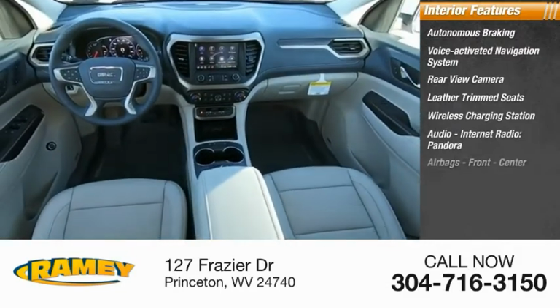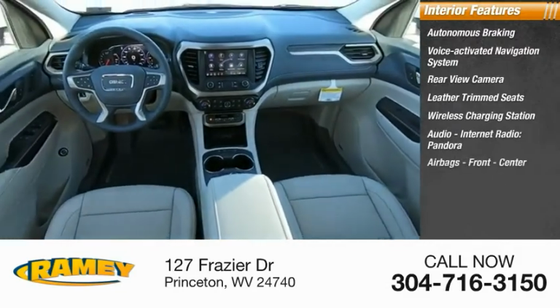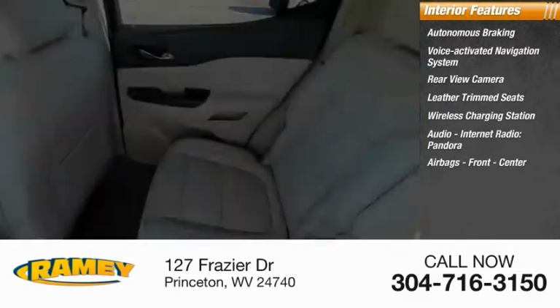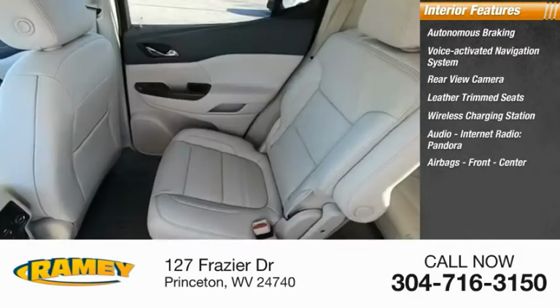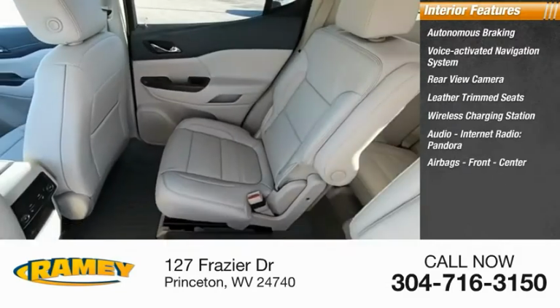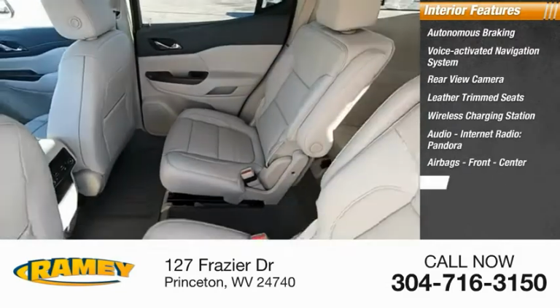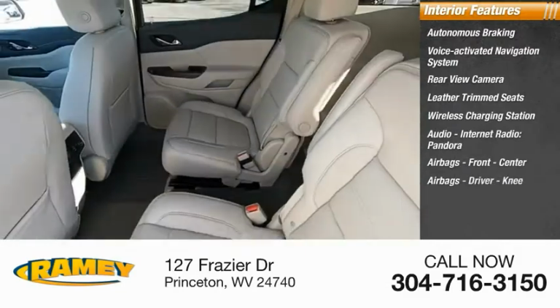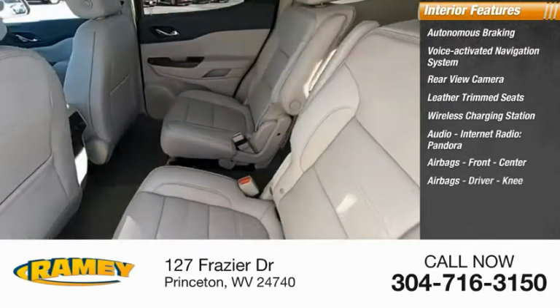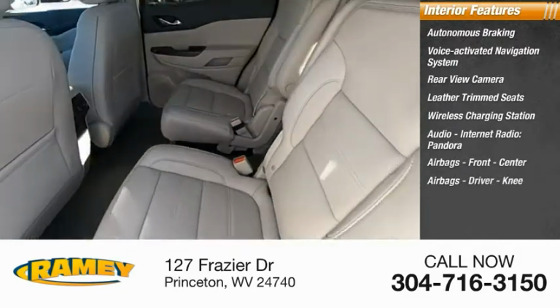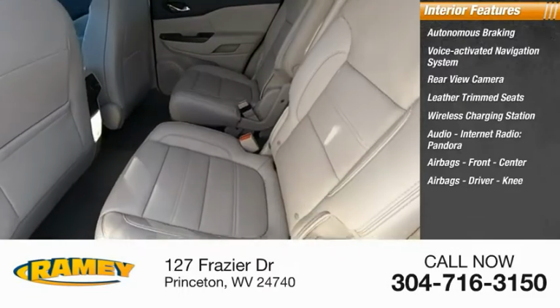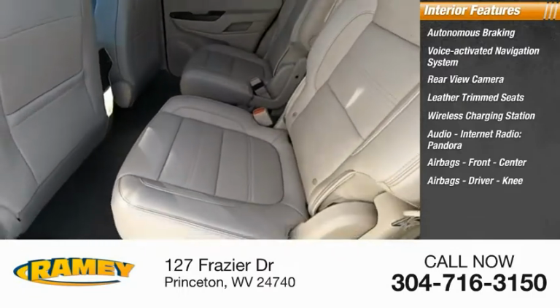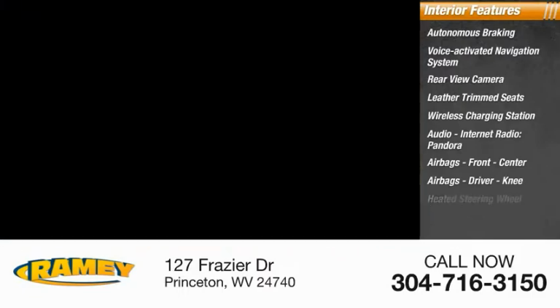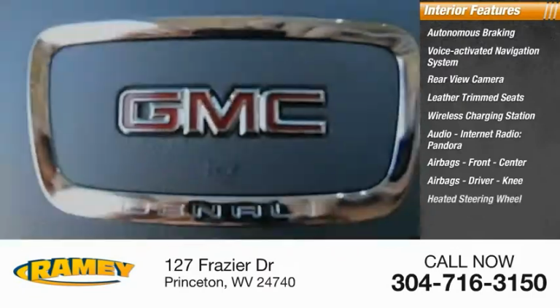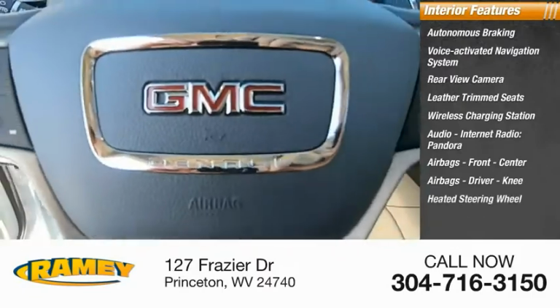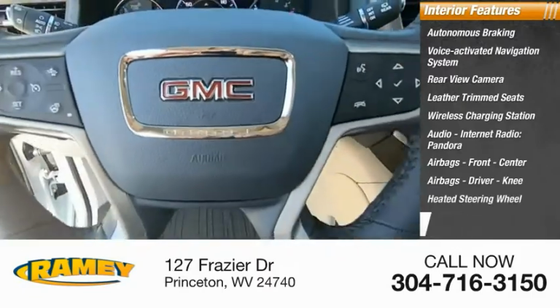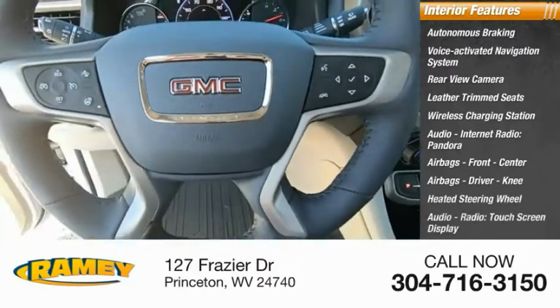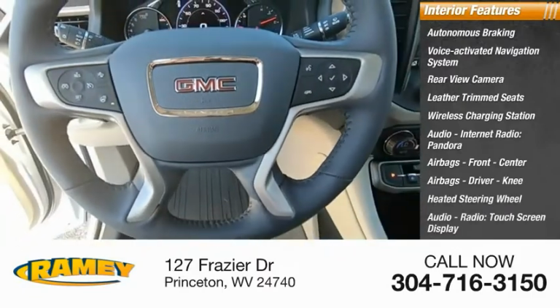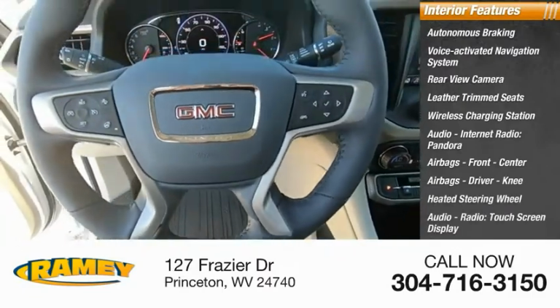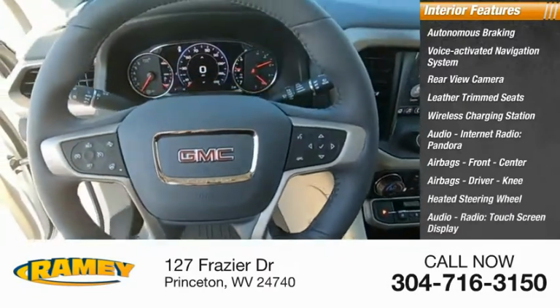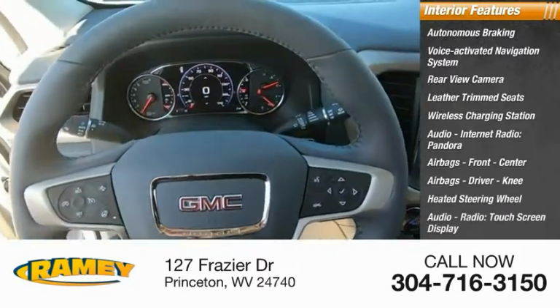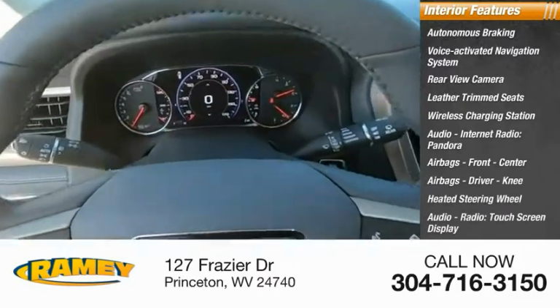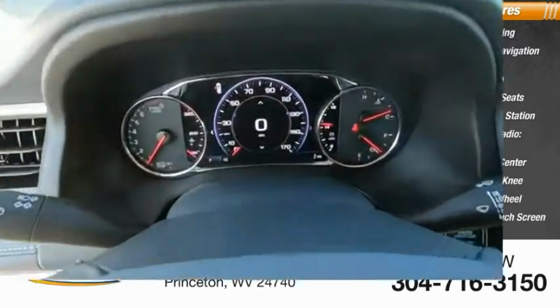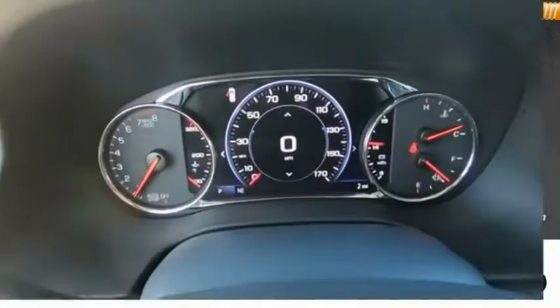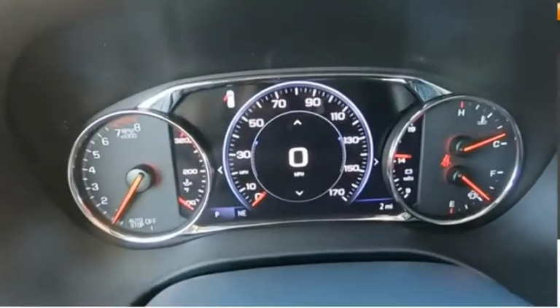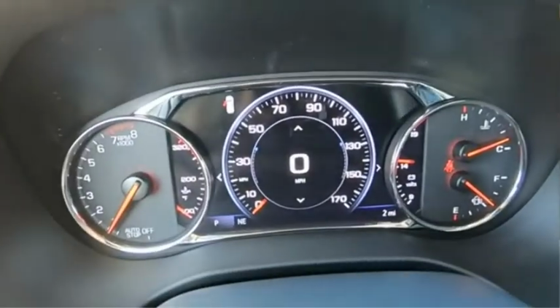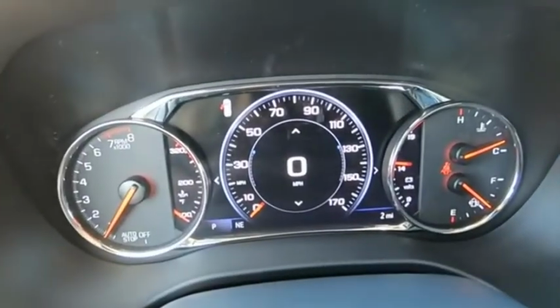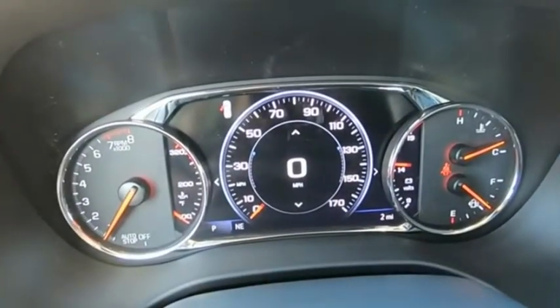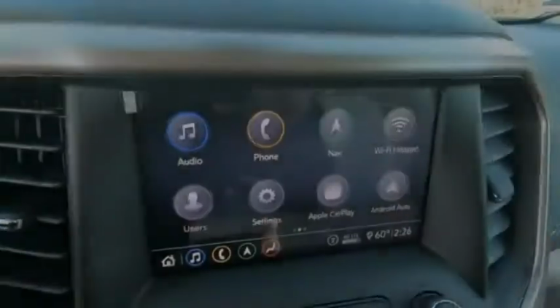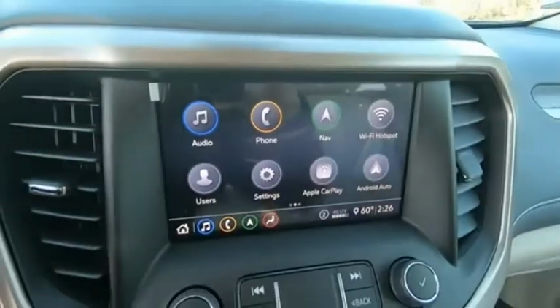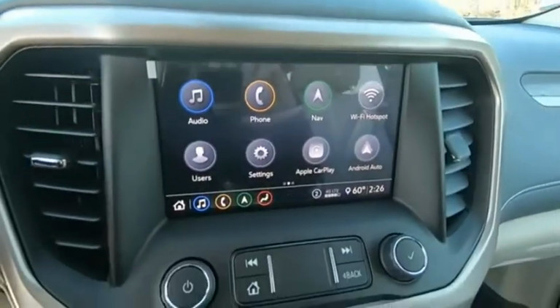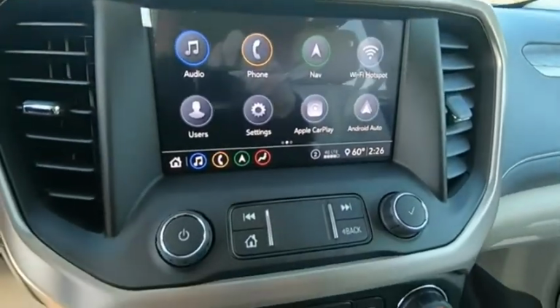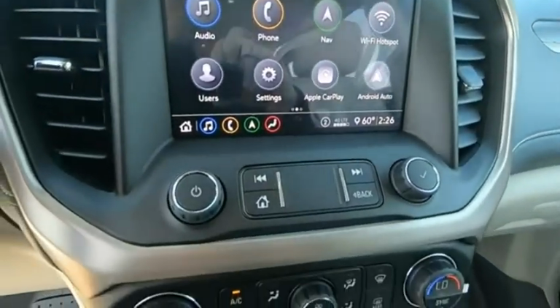Airbags: front, center, driver, and knee. Heated steering wheel, audio radio, and touchscreen display. This beauty will make even your house keys jealous. Drive it today.